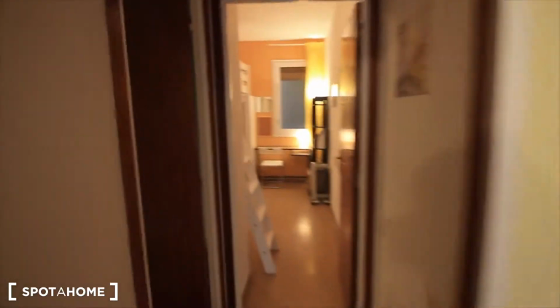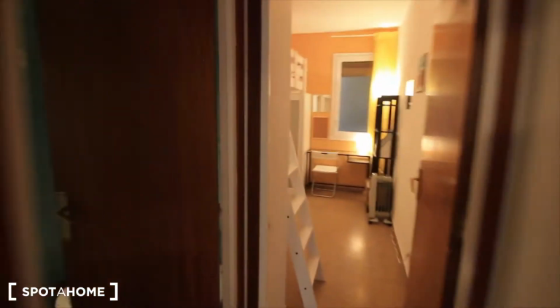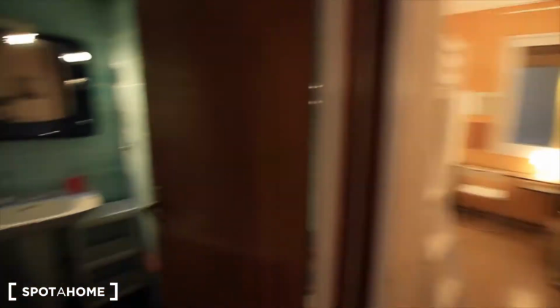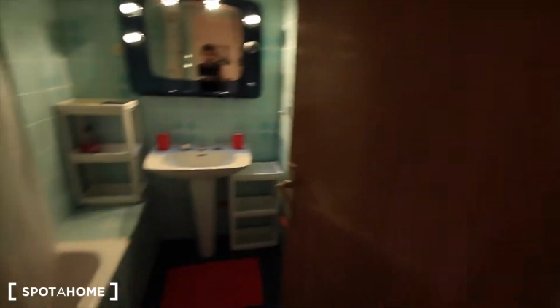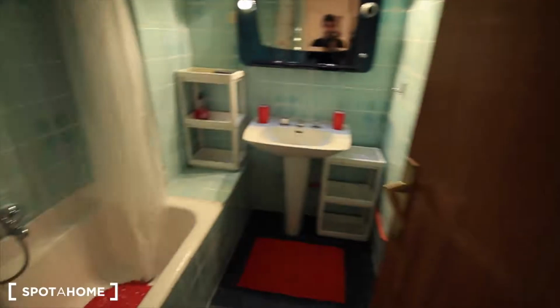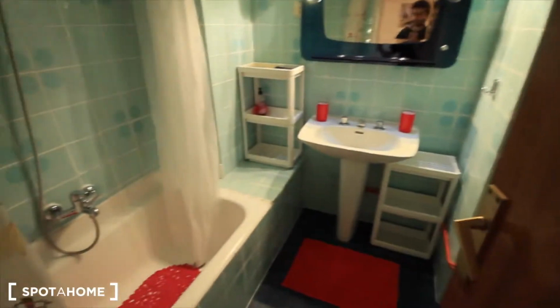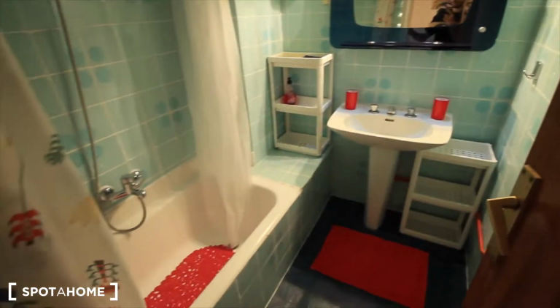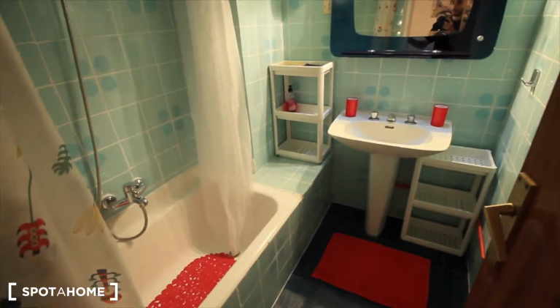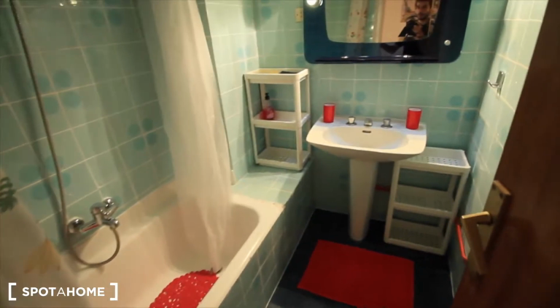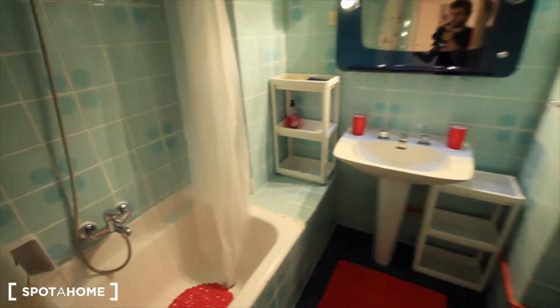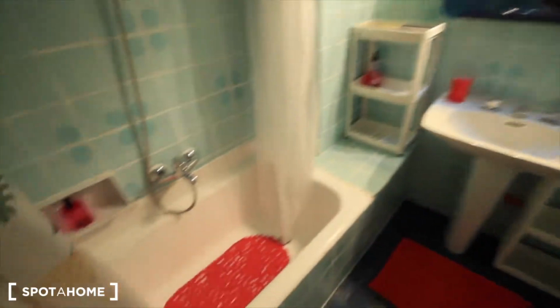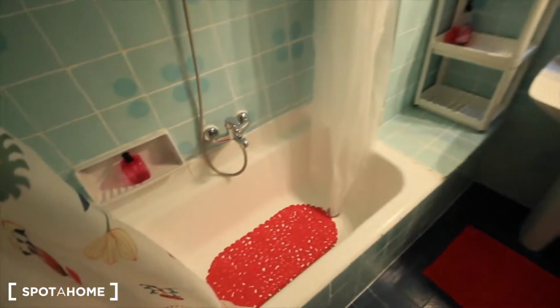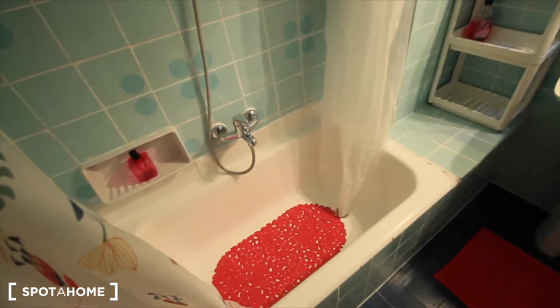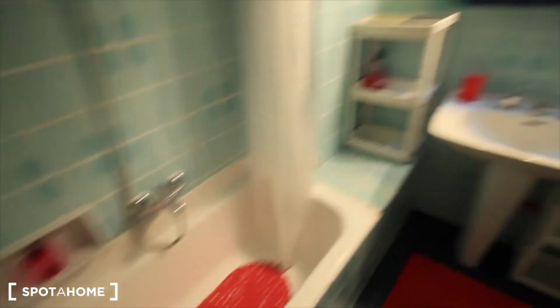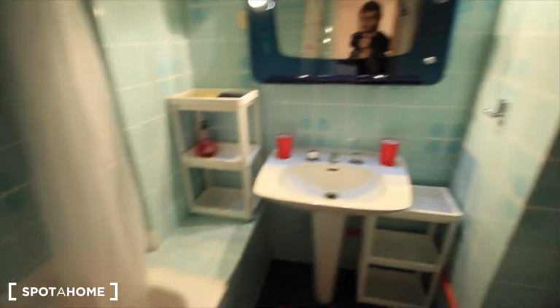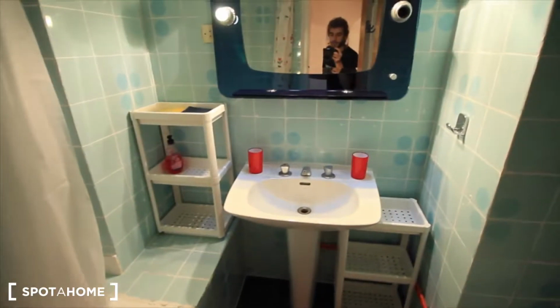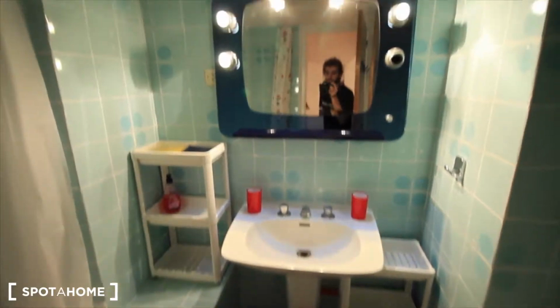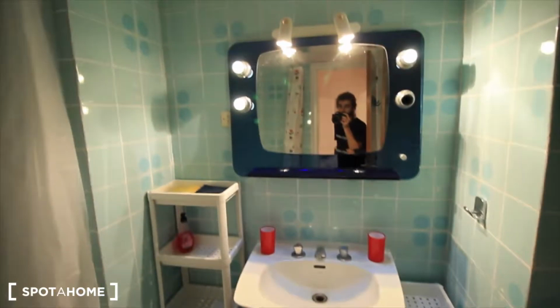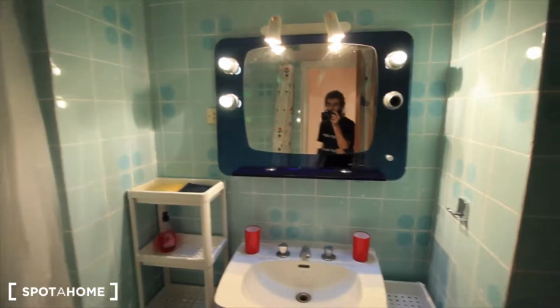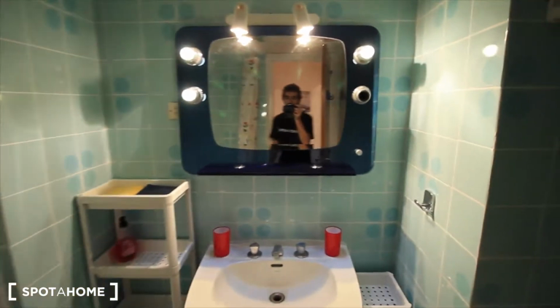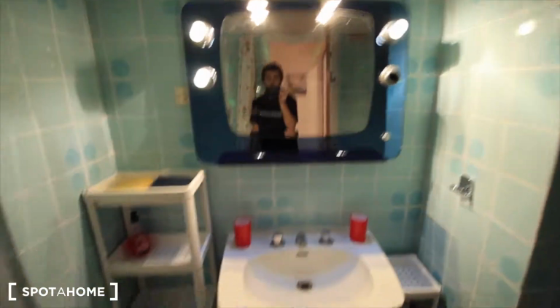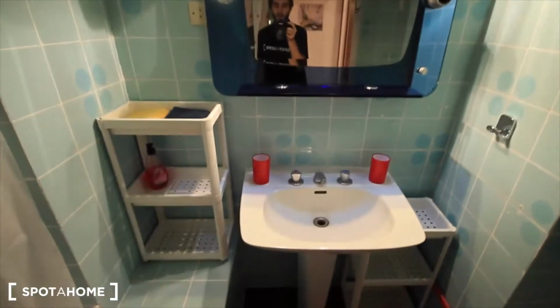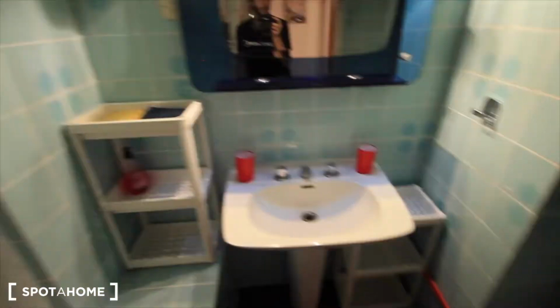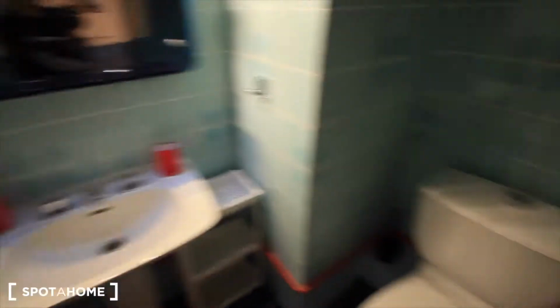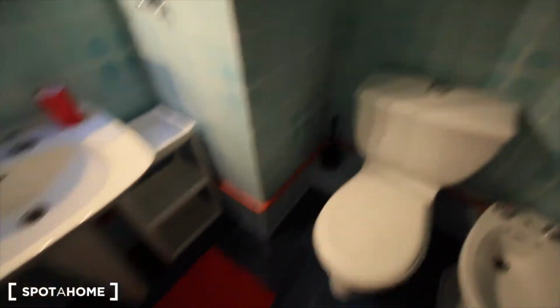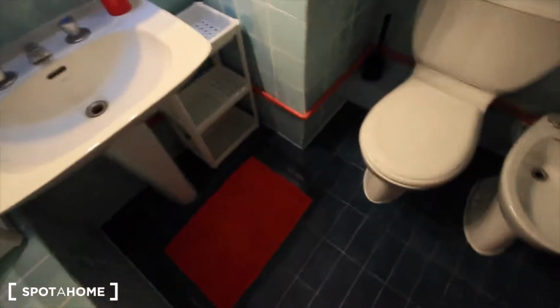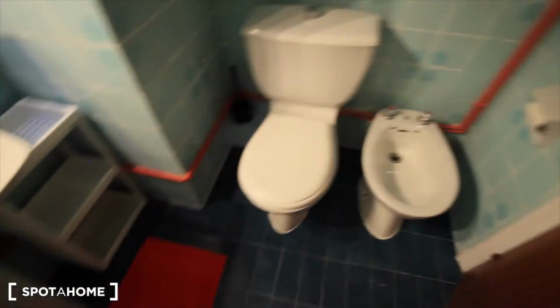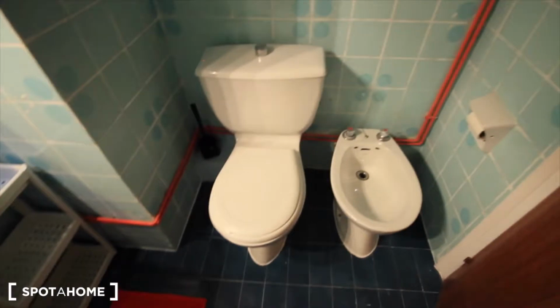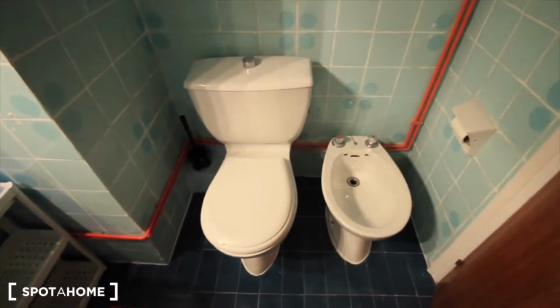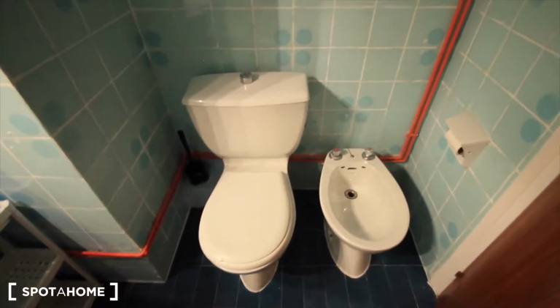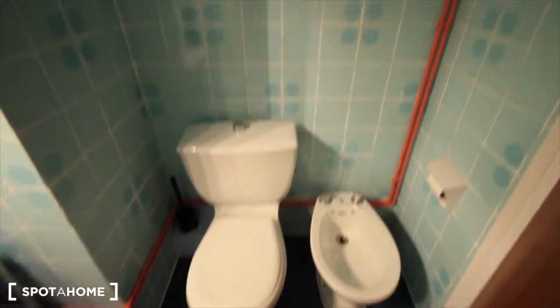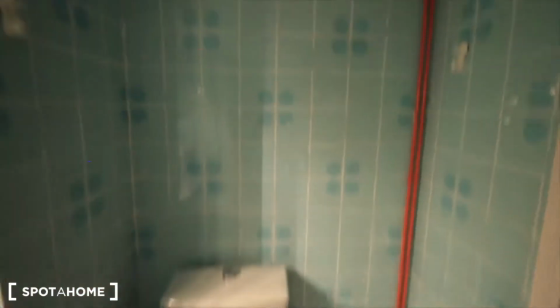Here we have the big bathroom next to bedroom four. This one has blue walls, a shower here, sink, and a window. And then here we have the toilet.